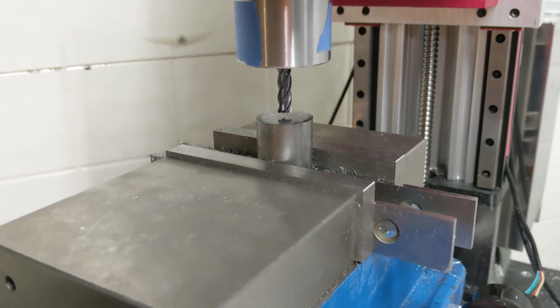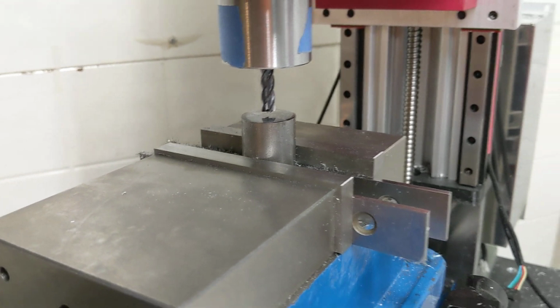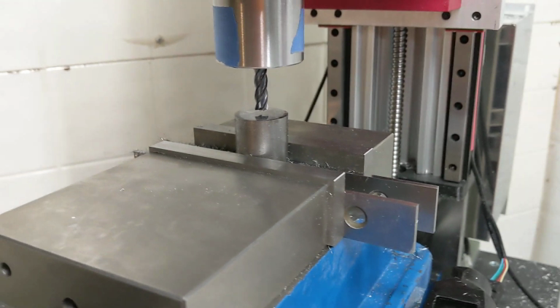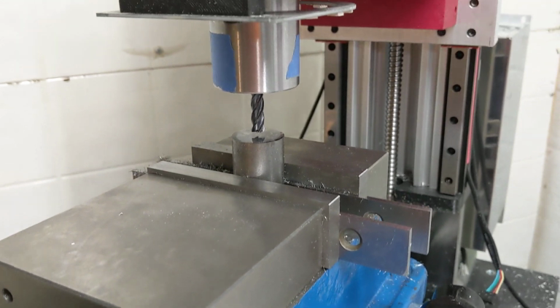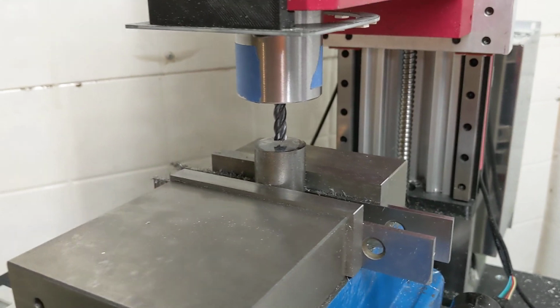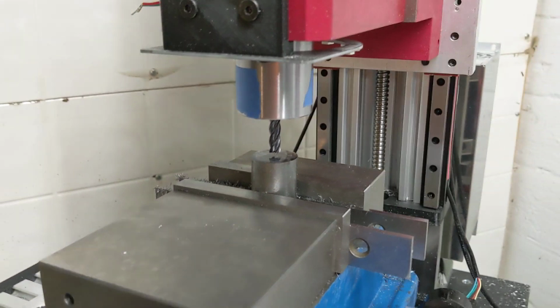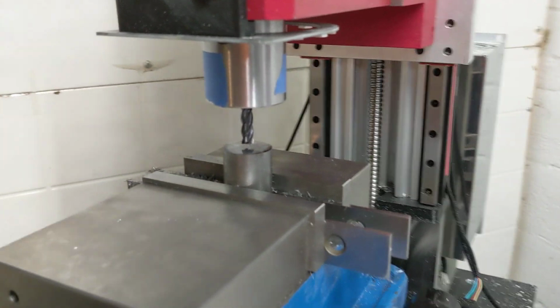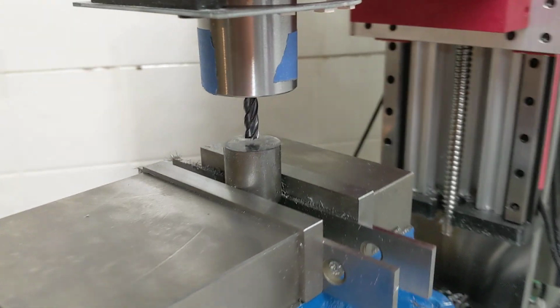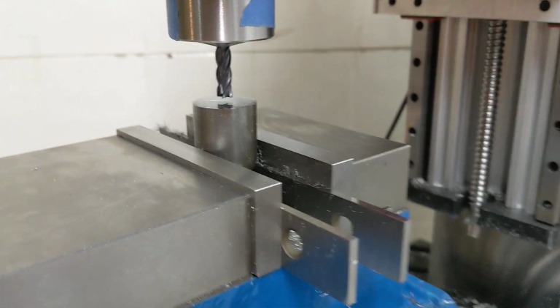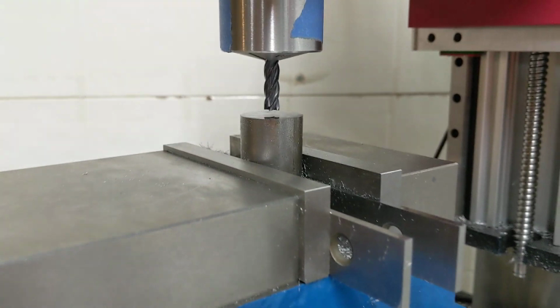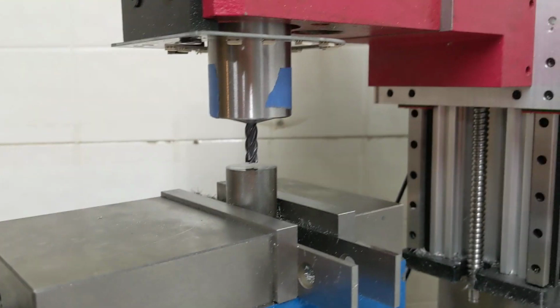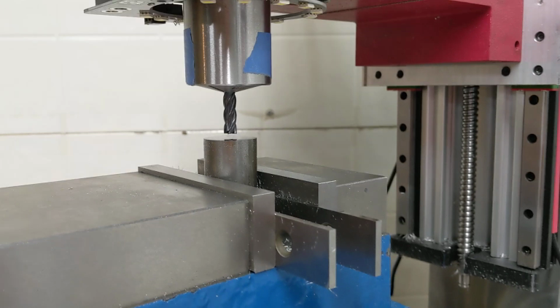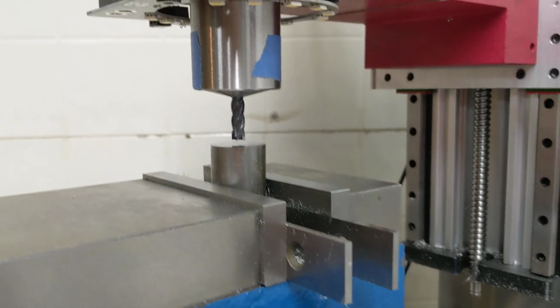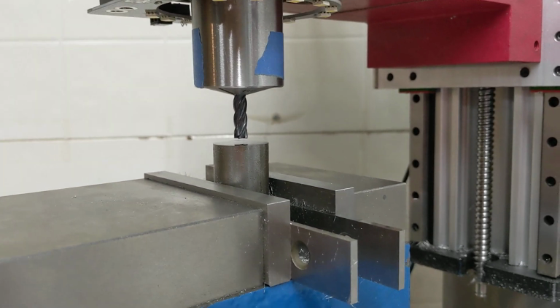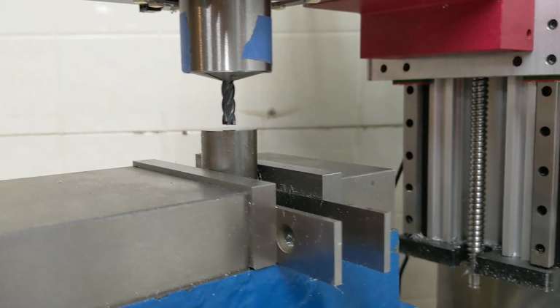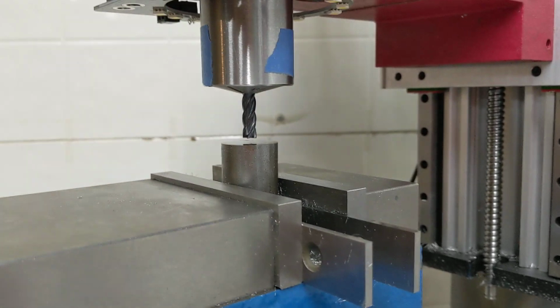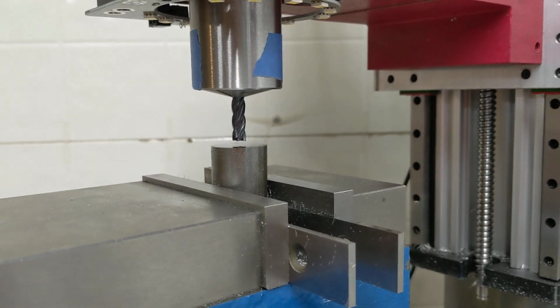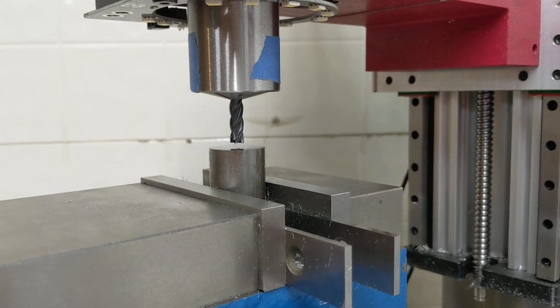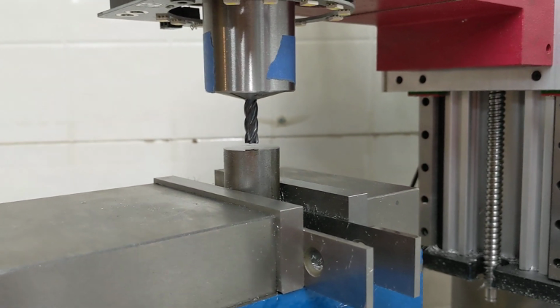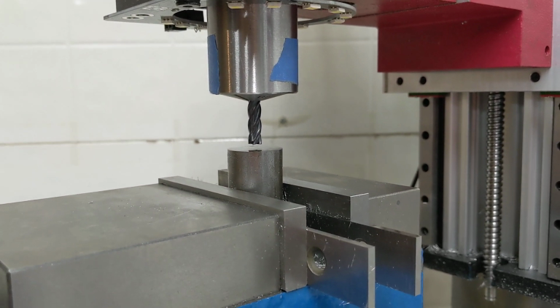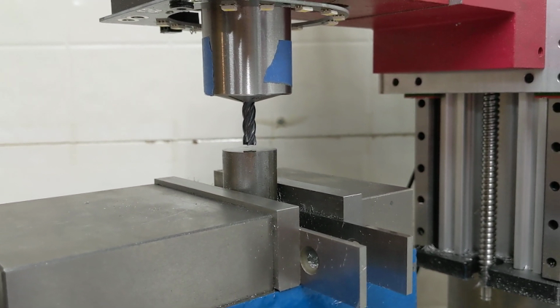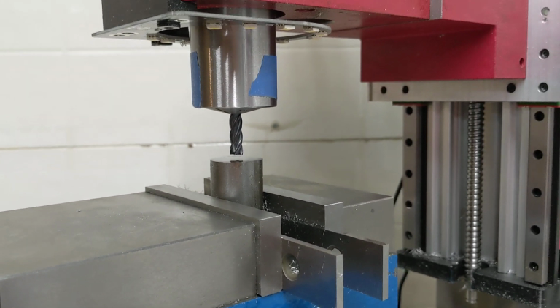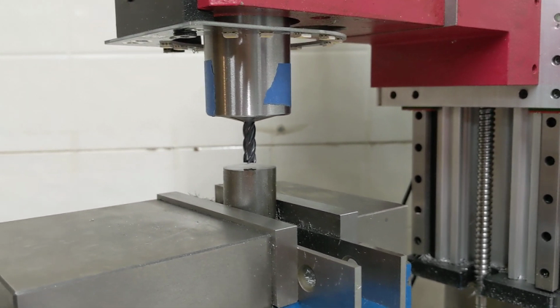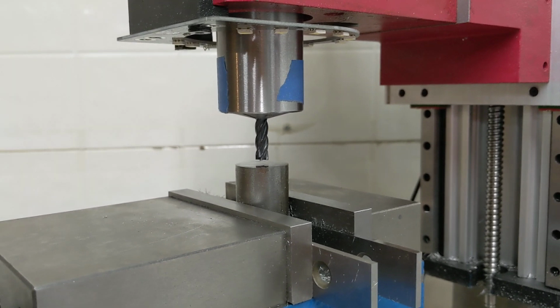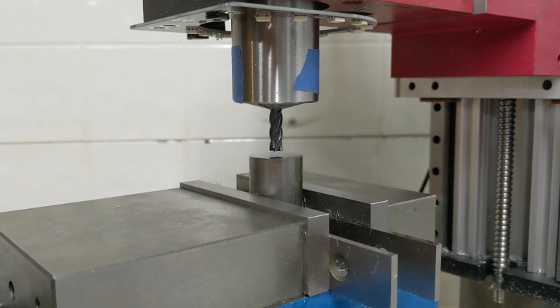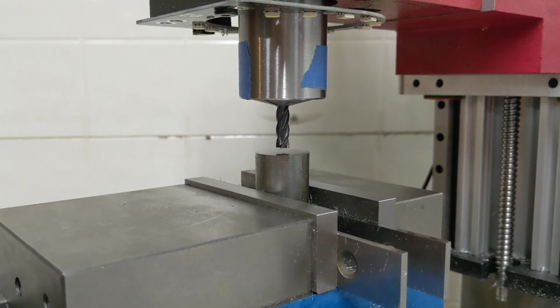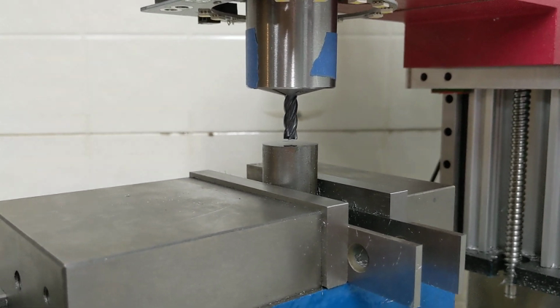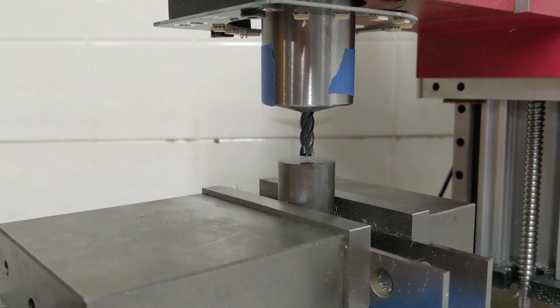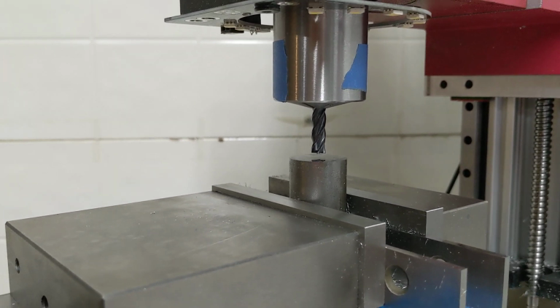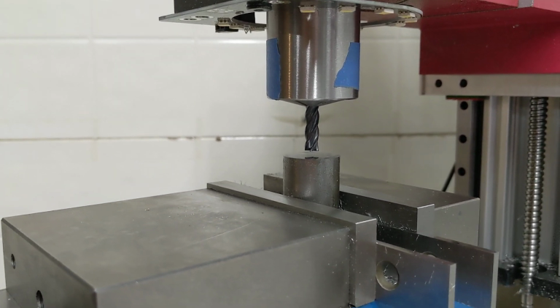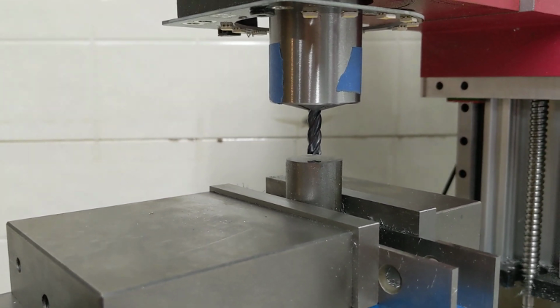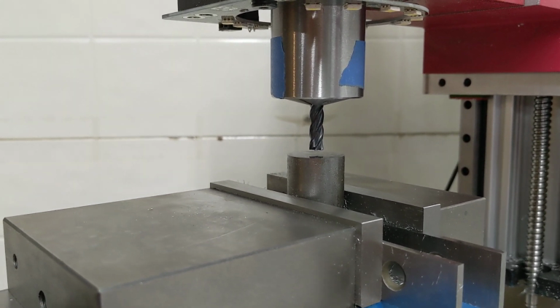It's one inch, and I'm going to be taking some cuts at 1/8 inch depth, 20,000 stepover, 5,000 RPM, around 15 inches per minute. I'll just hit go on this job.